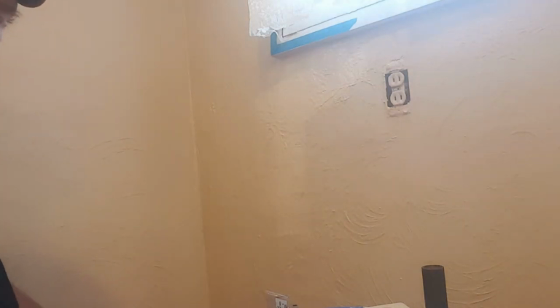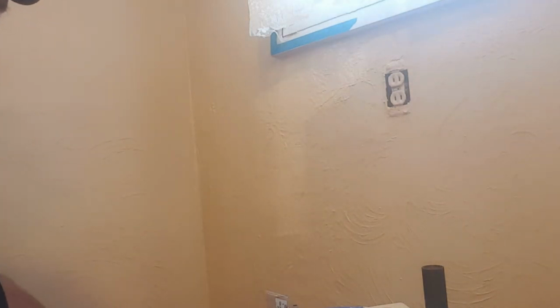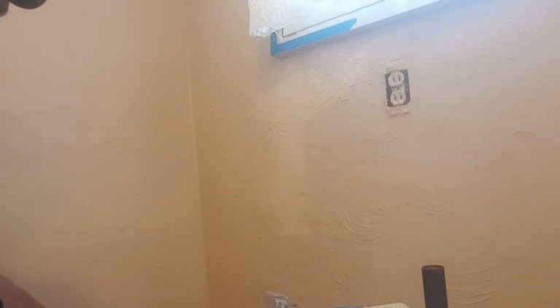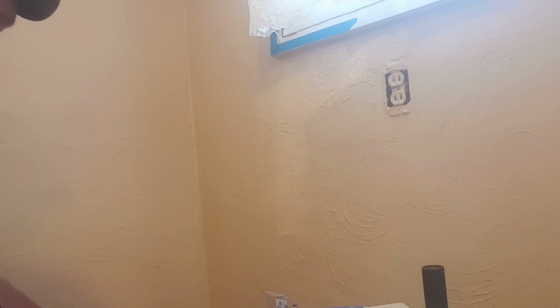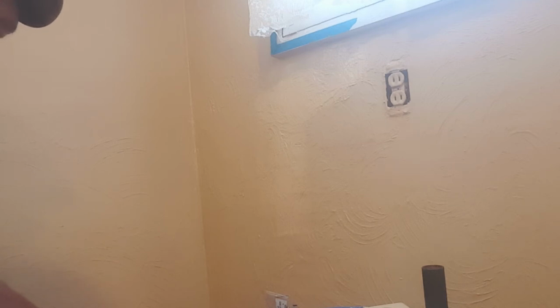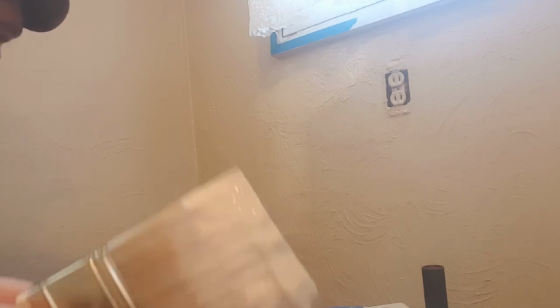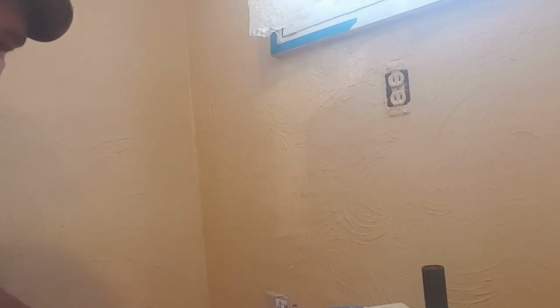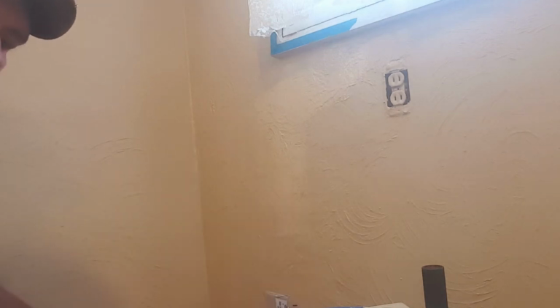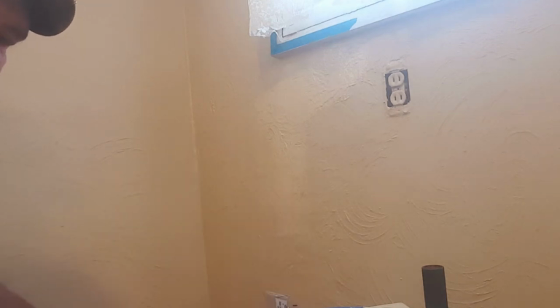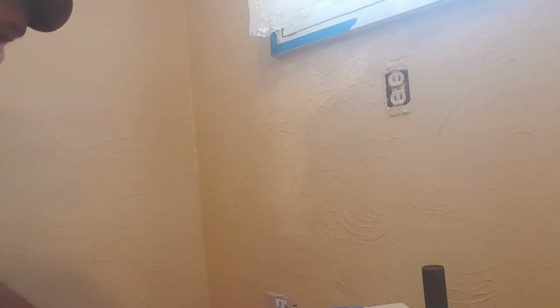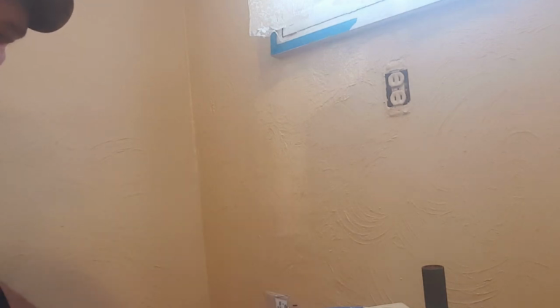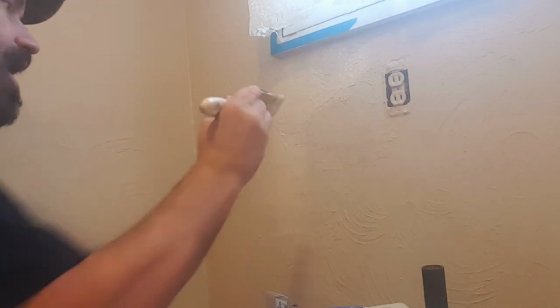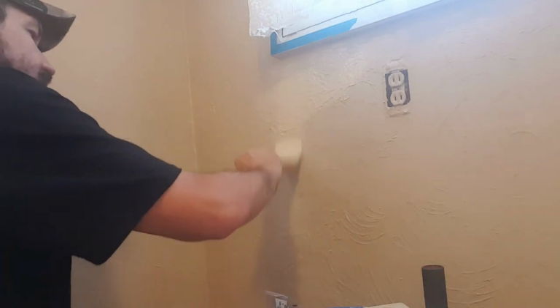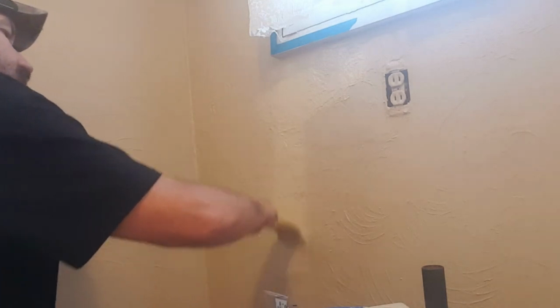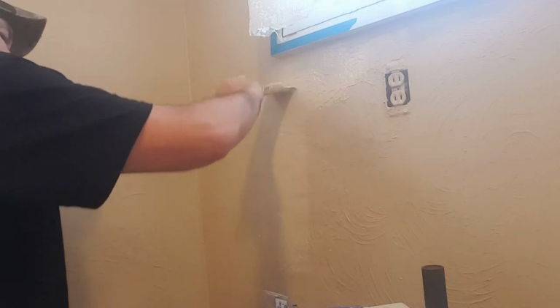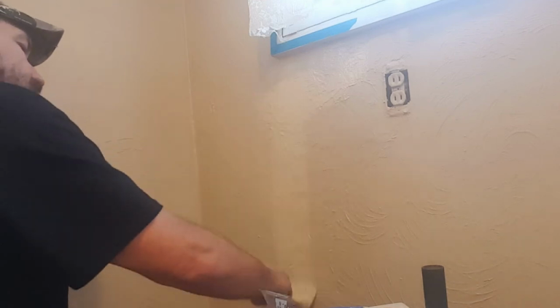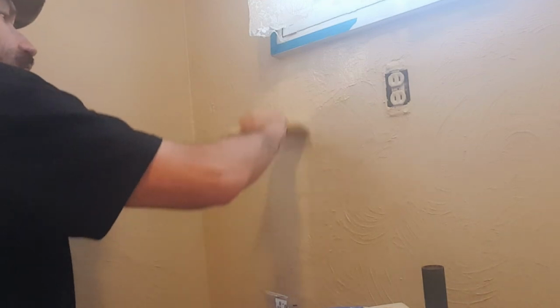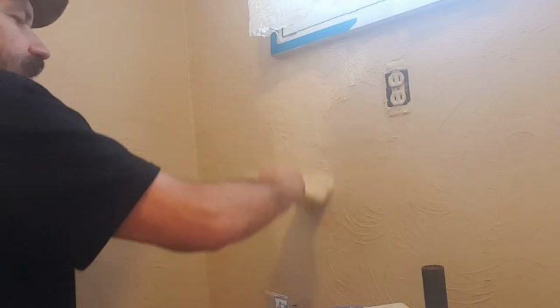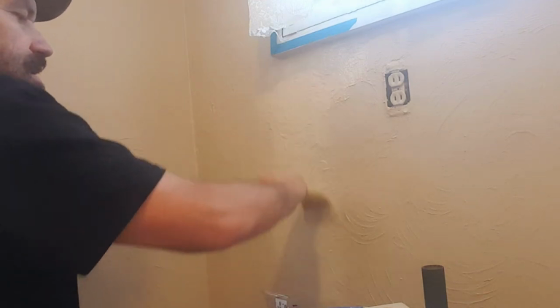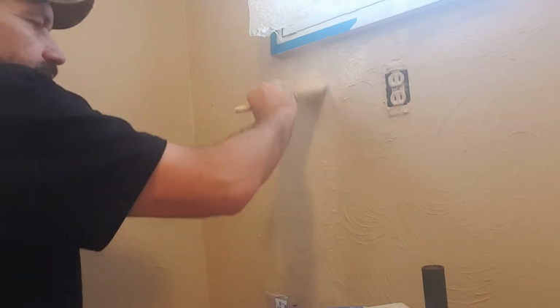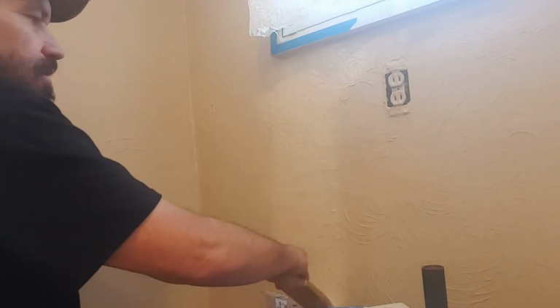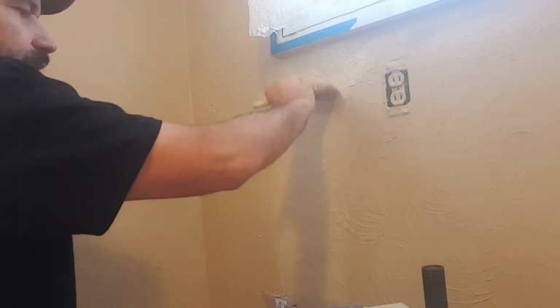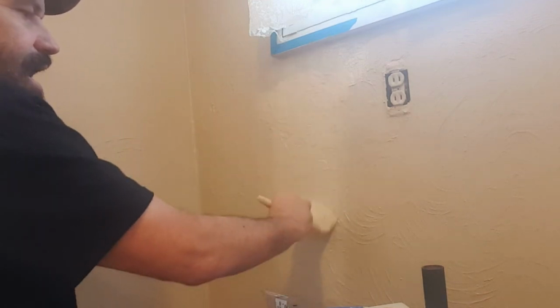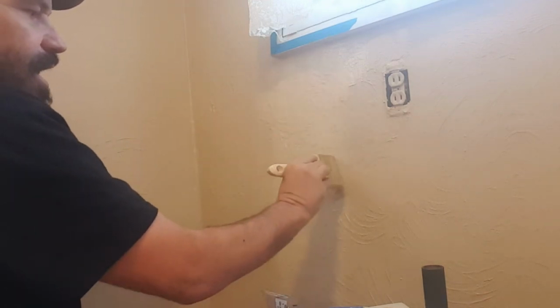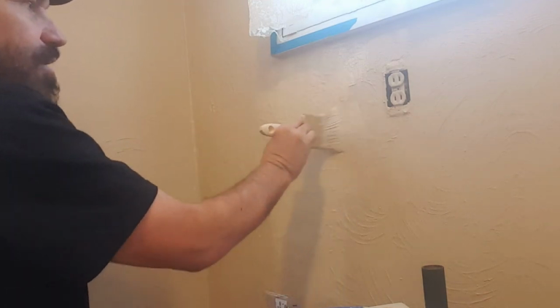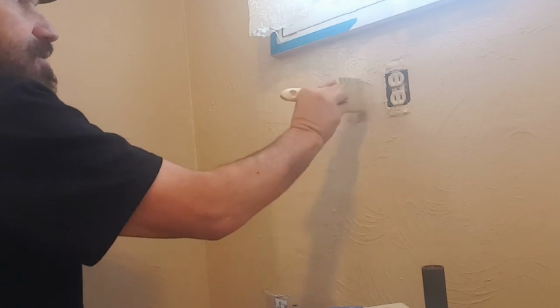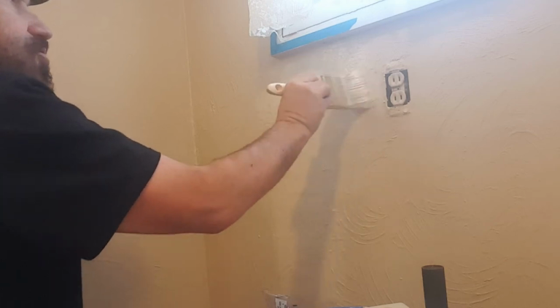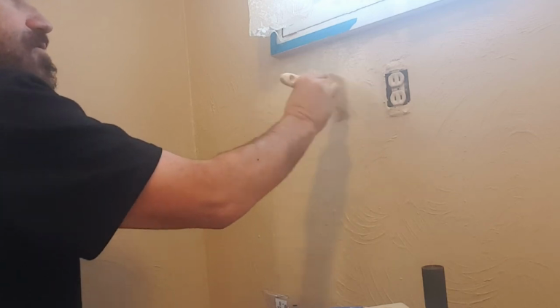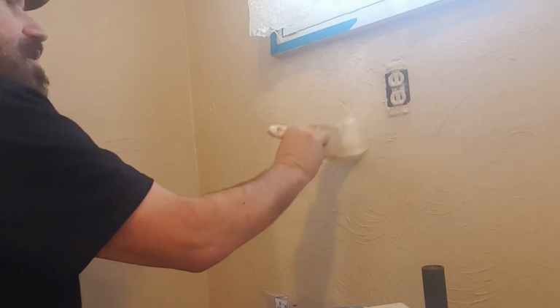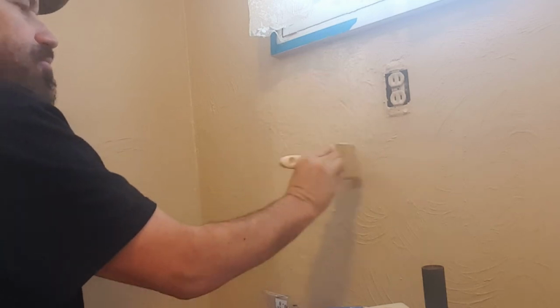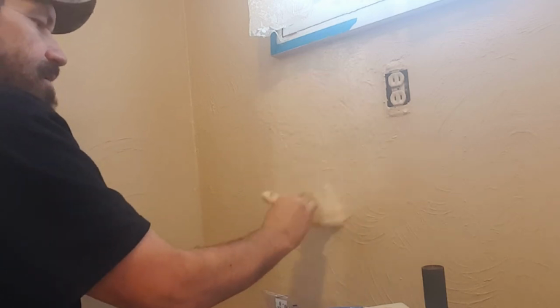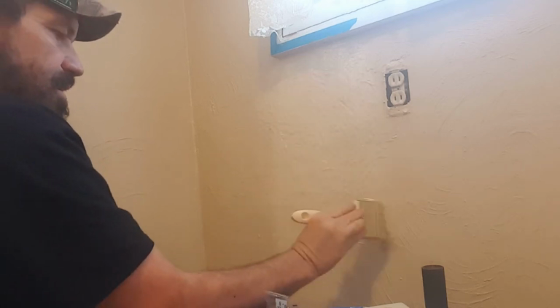We'll get this third coat set on there. It looks like it's a warm day out and it's hot in here, so I would say this will all dry within about an hour, and then I can go get my new kitchen table and chairs and put them up in here.